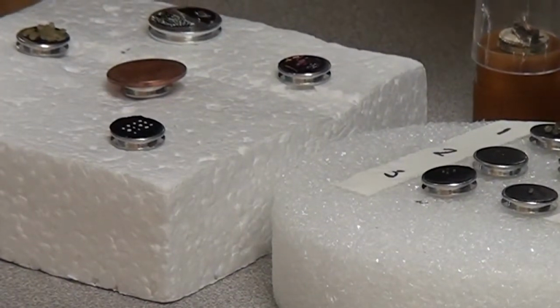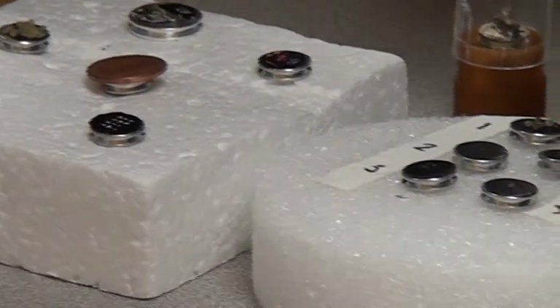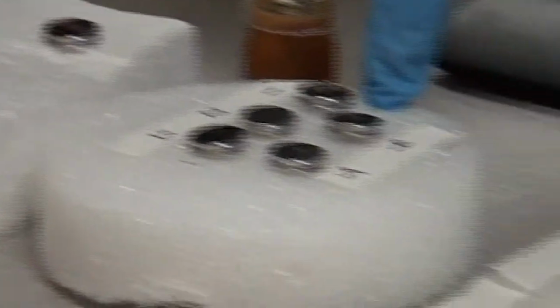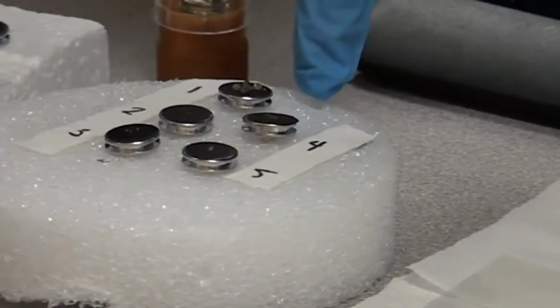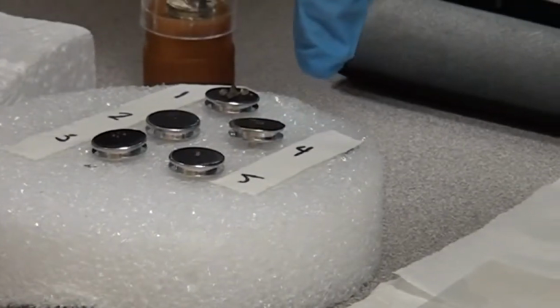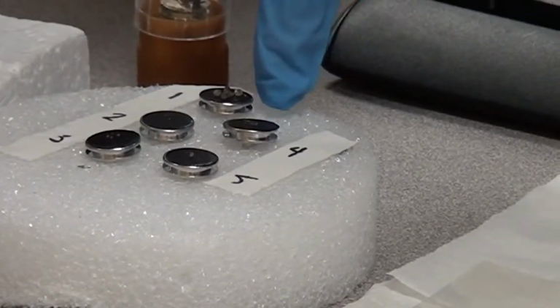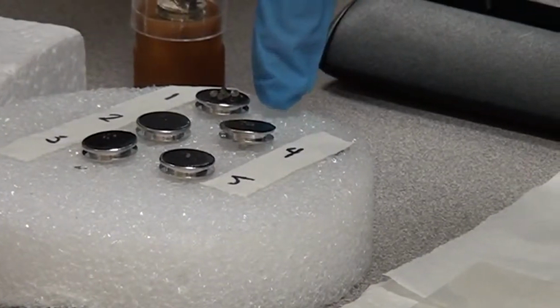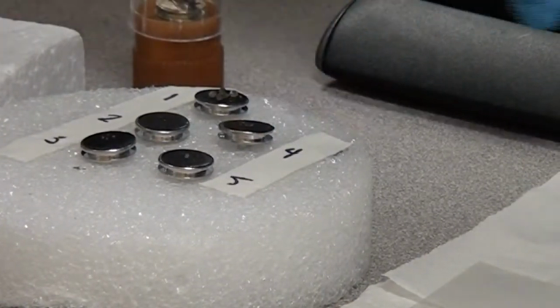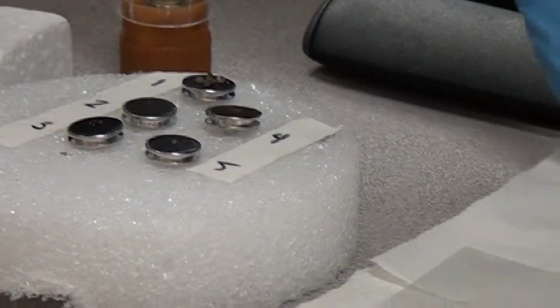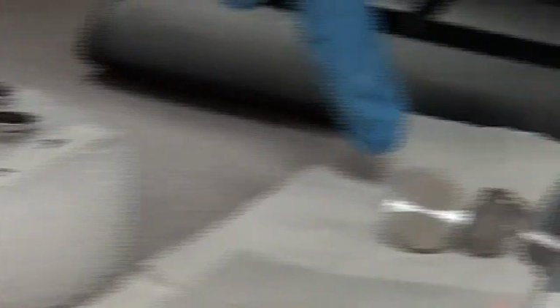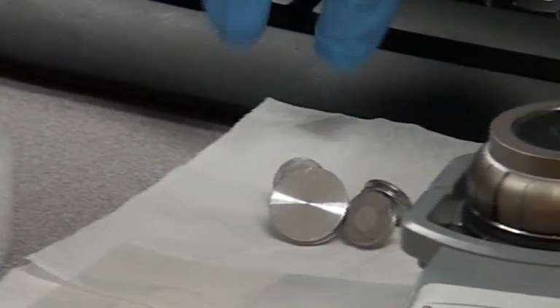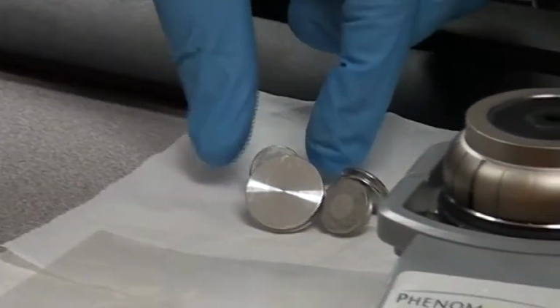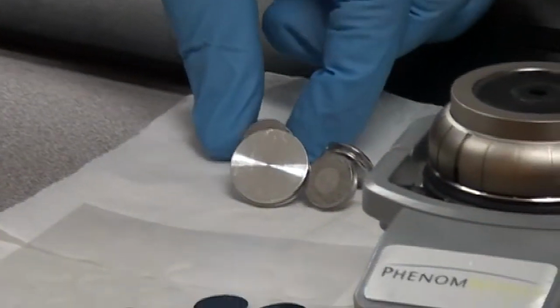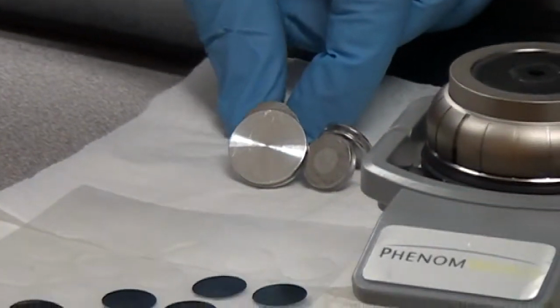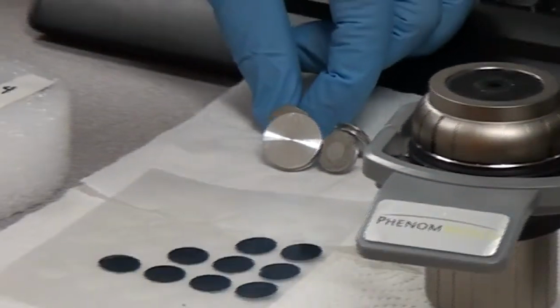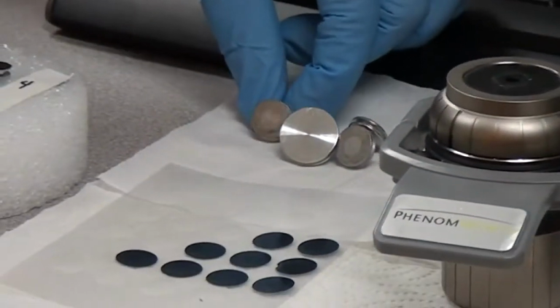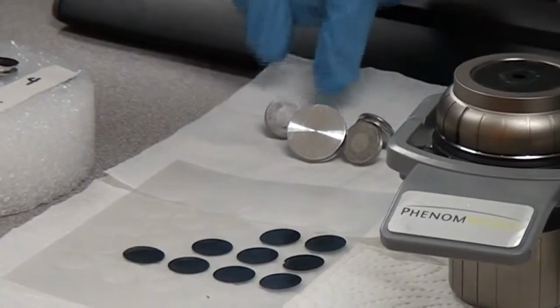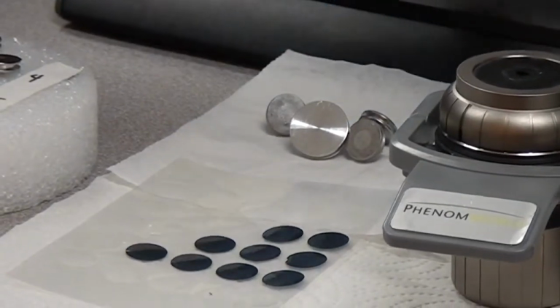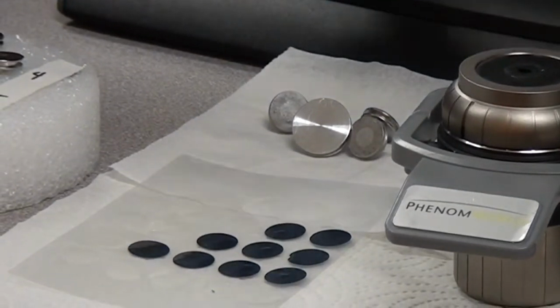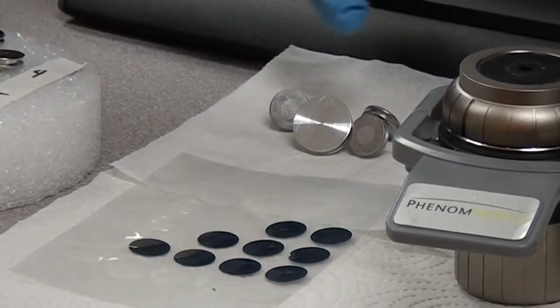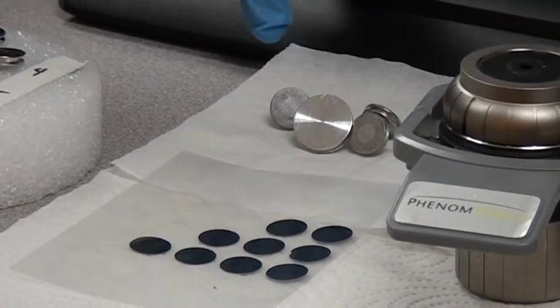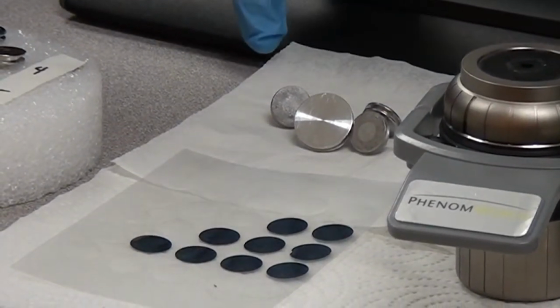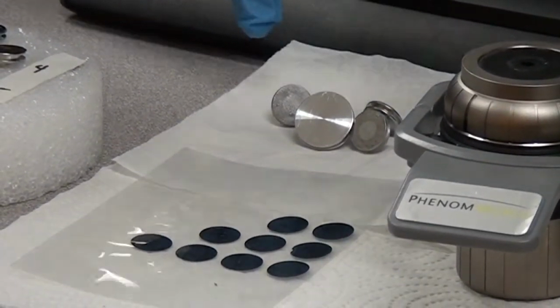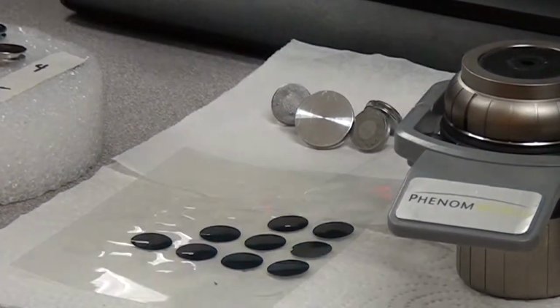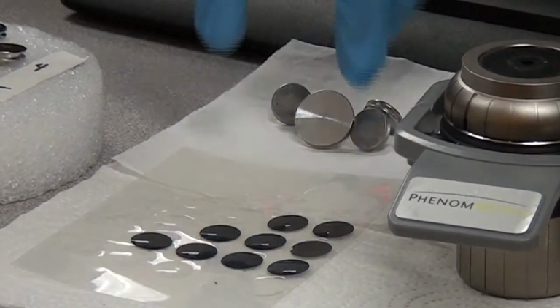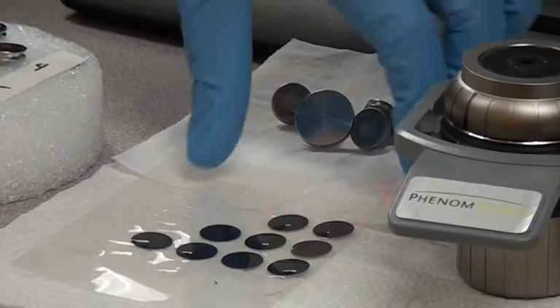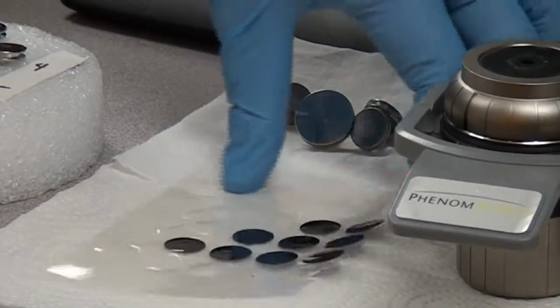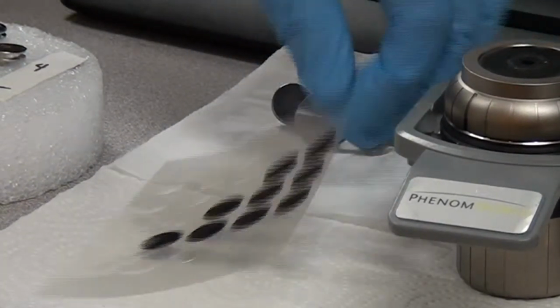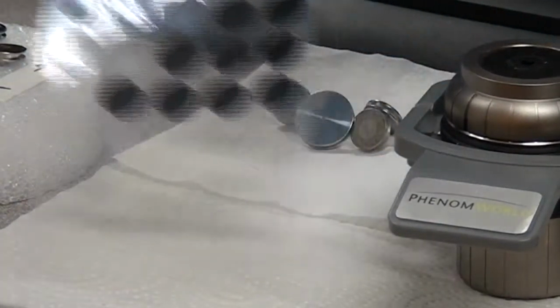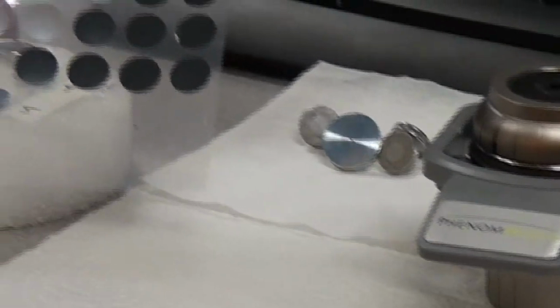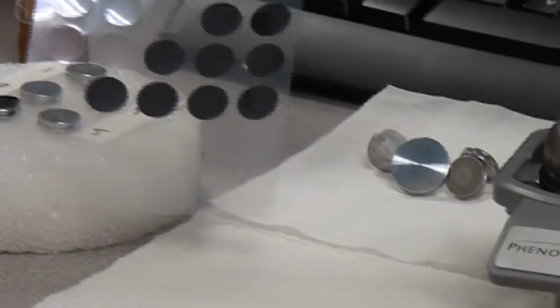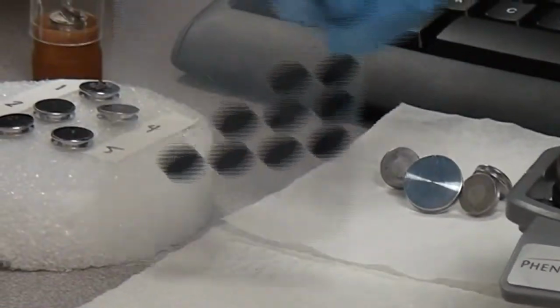hot plates, or ovens. Then they must be mounted on a metal stub, usually aluminum. The sample must be made conductive, for example by using adhesive carbon tape.